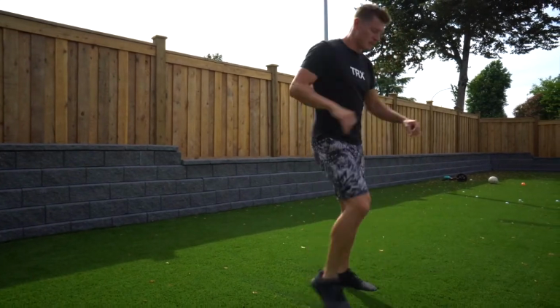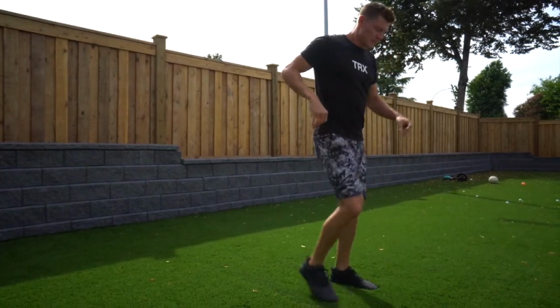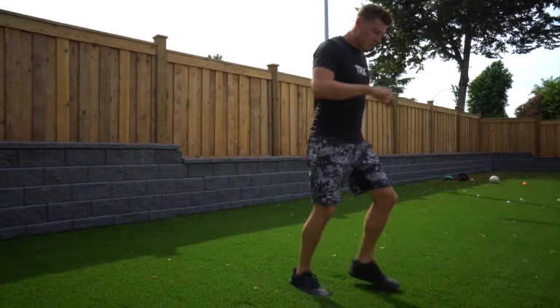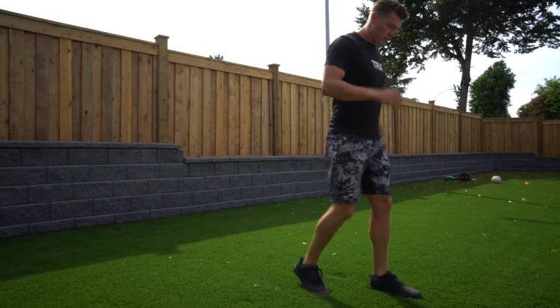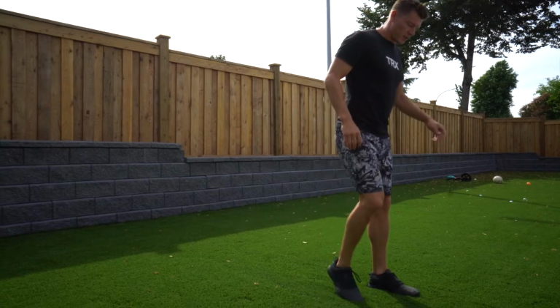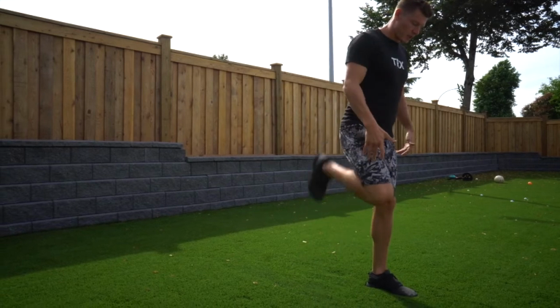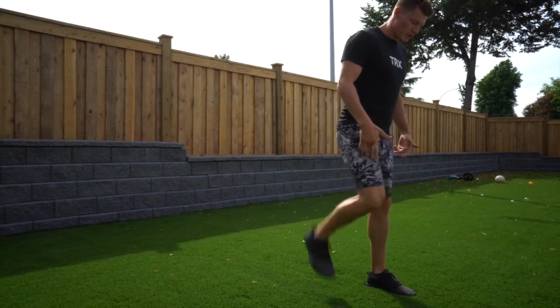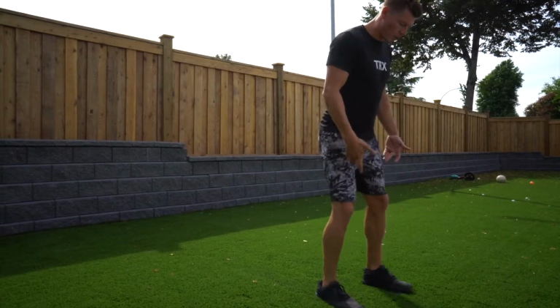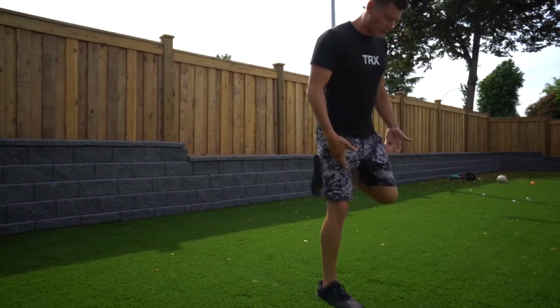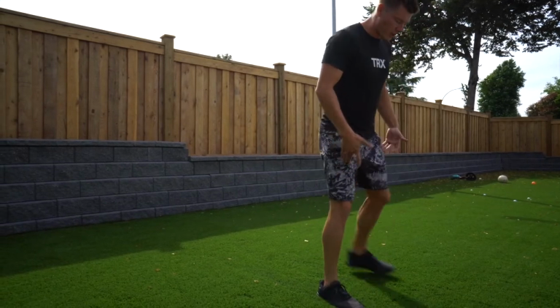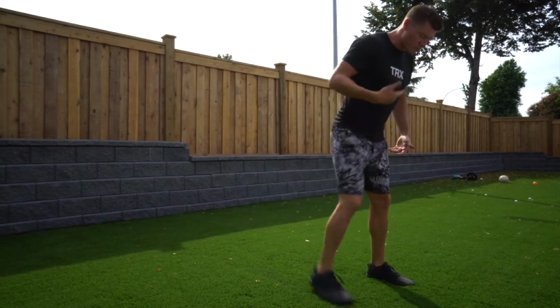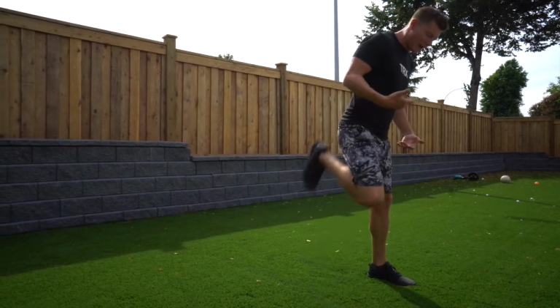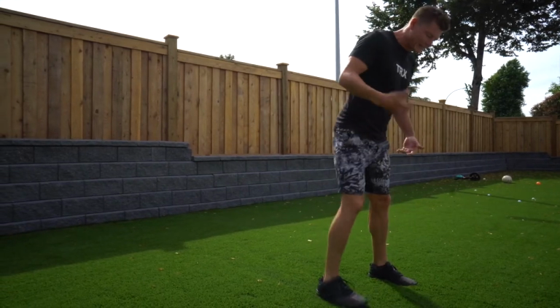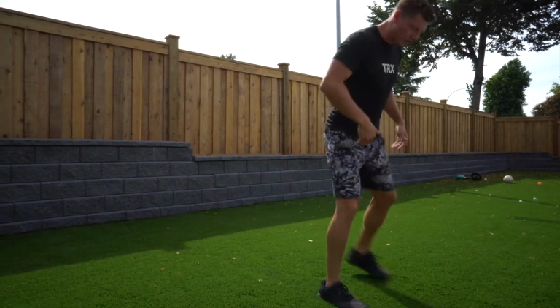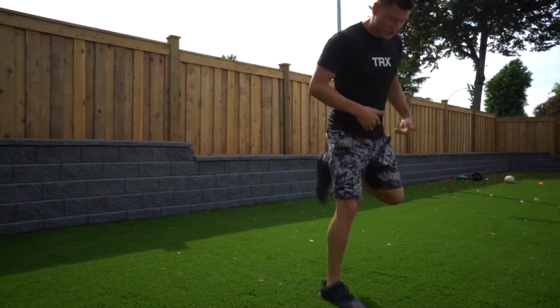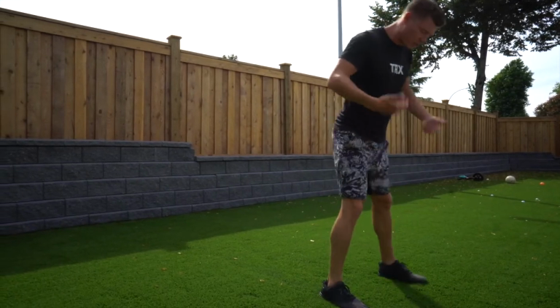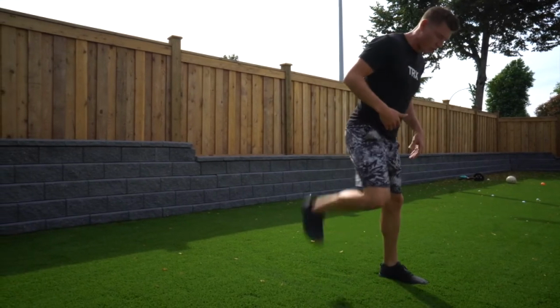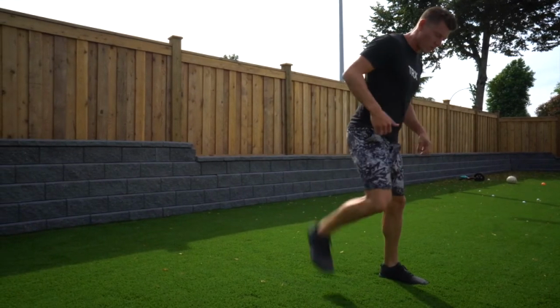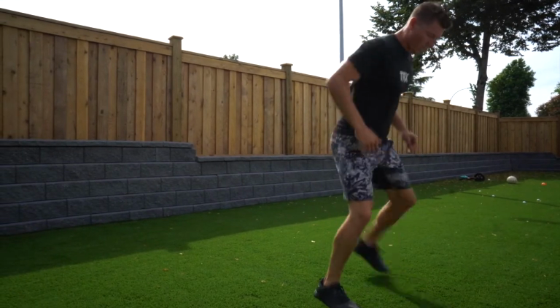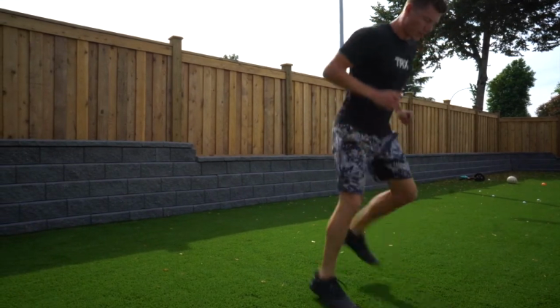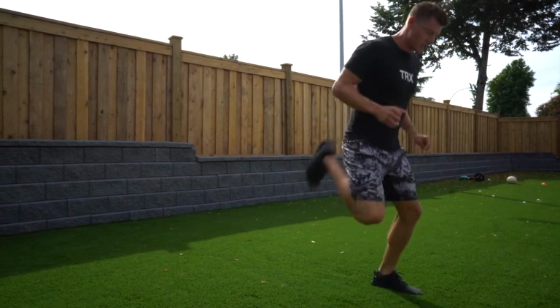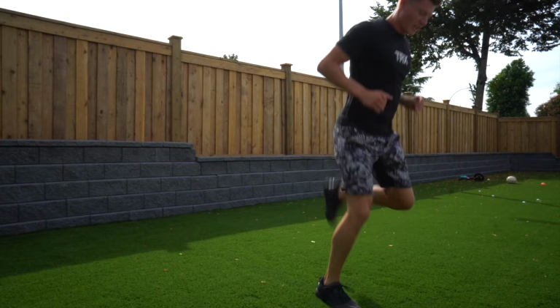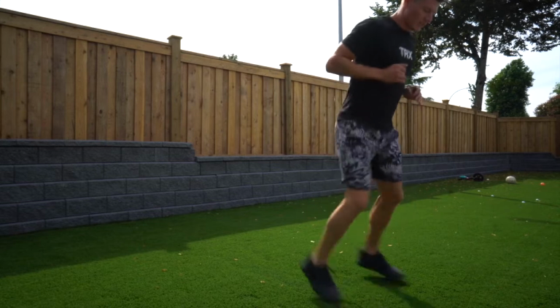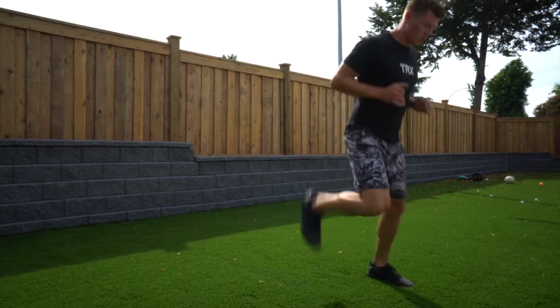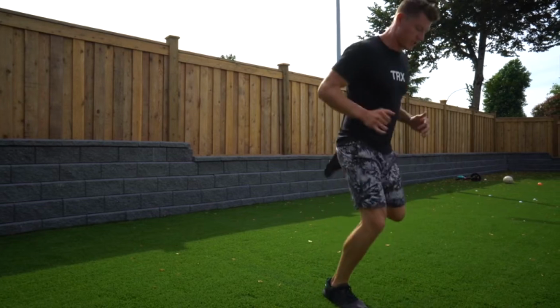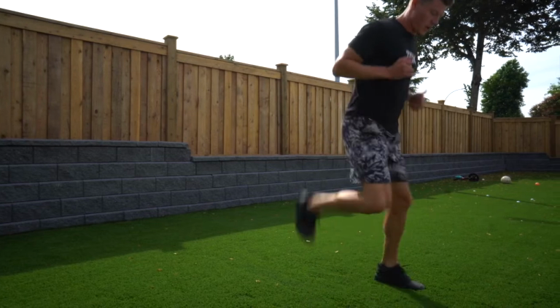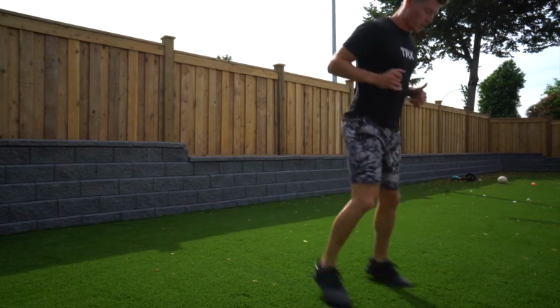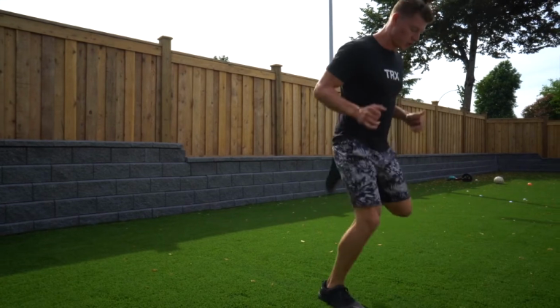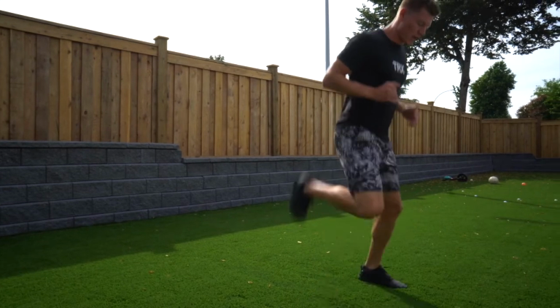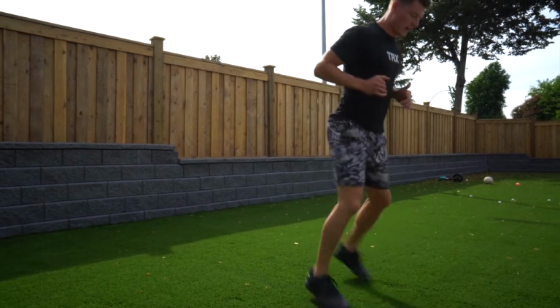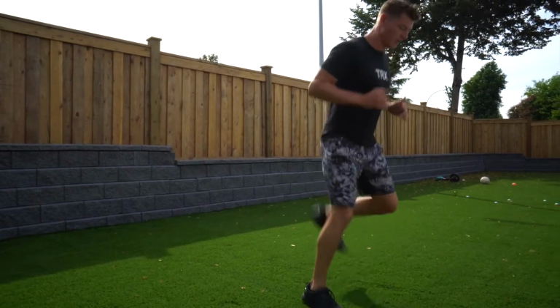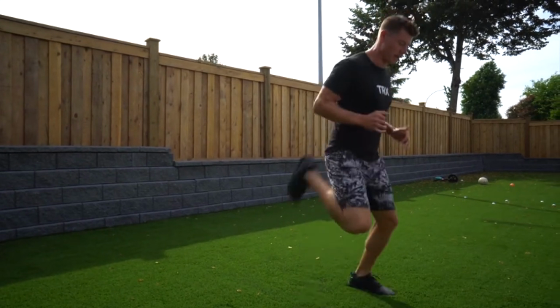We're going to work on the quads, so I want these more active. You can start by walking but I want to get you into jogging as well, just to stretch out a little bit.